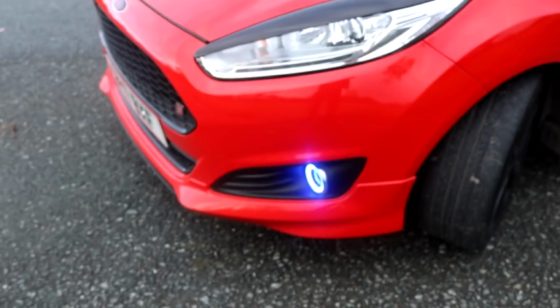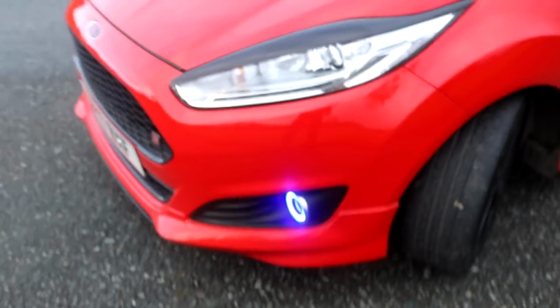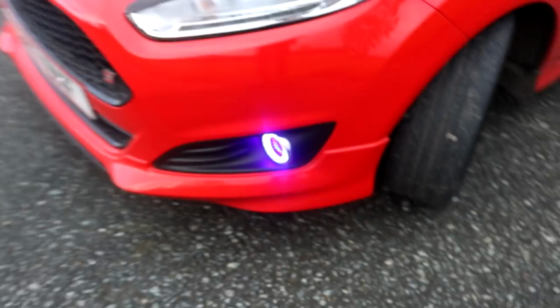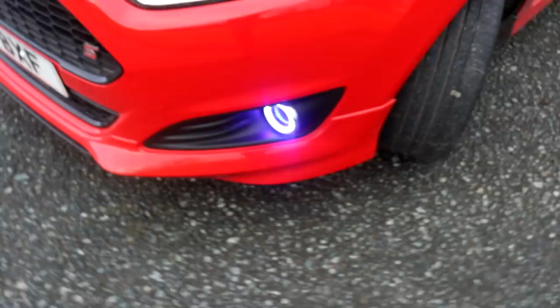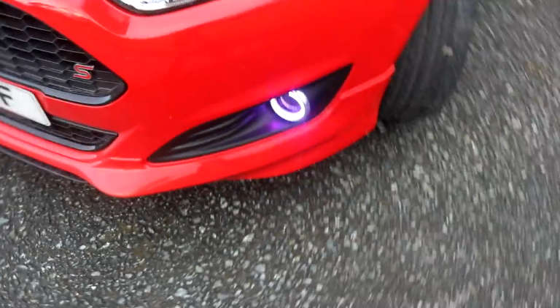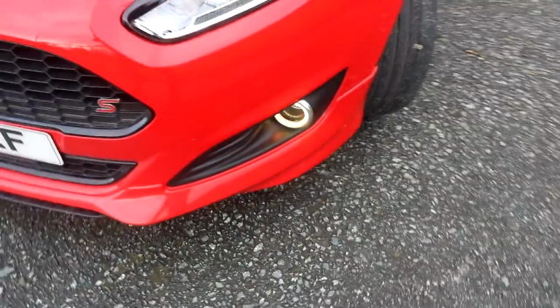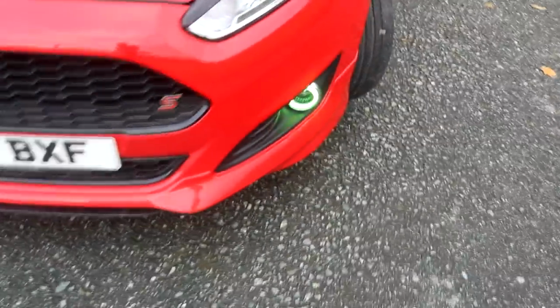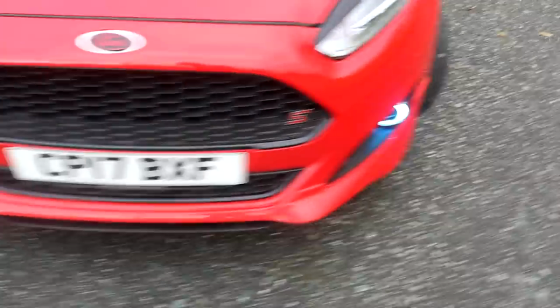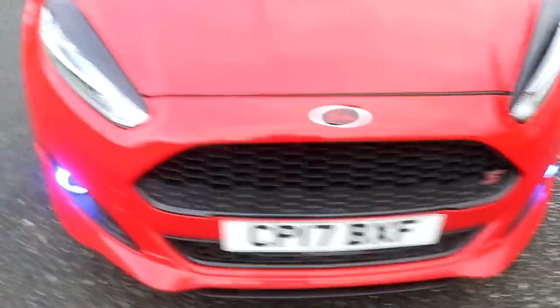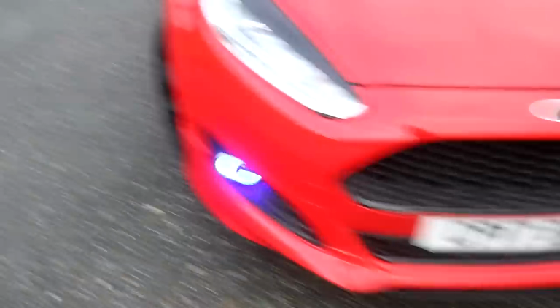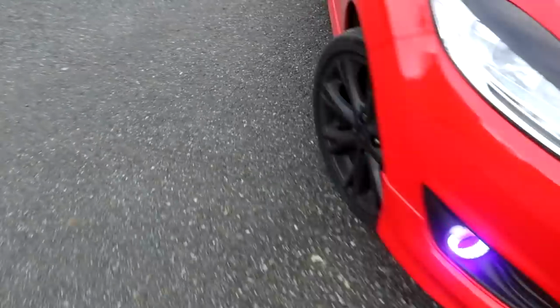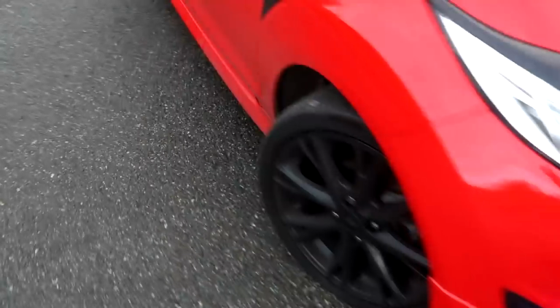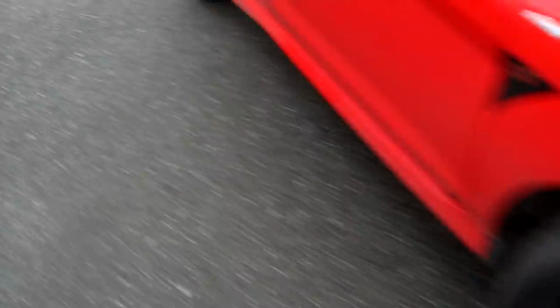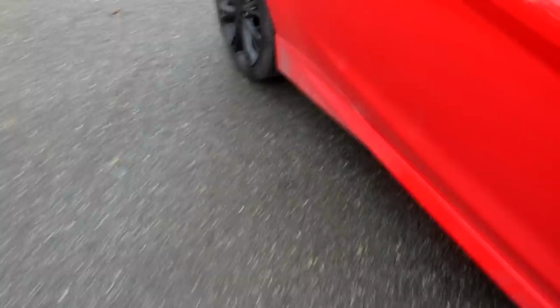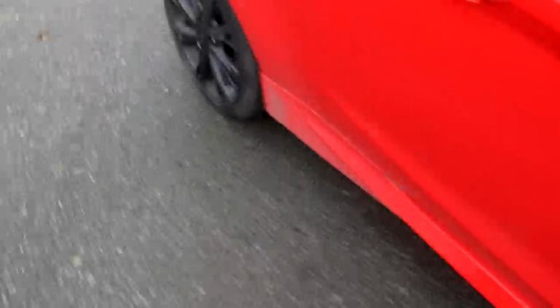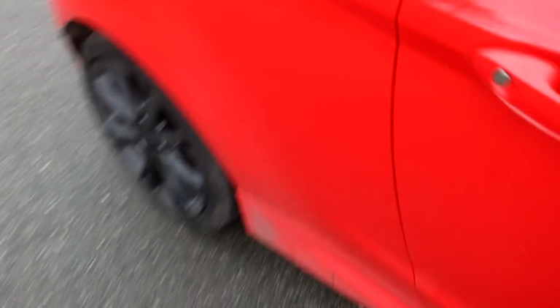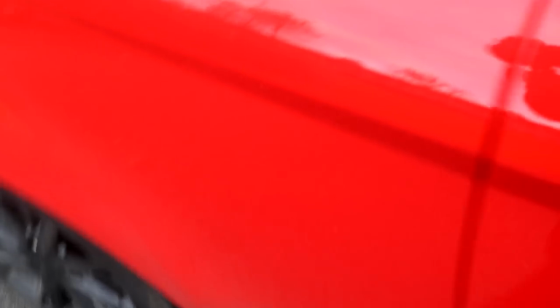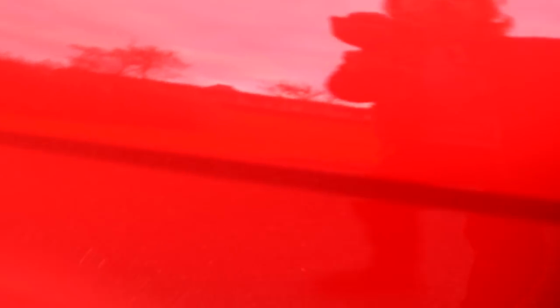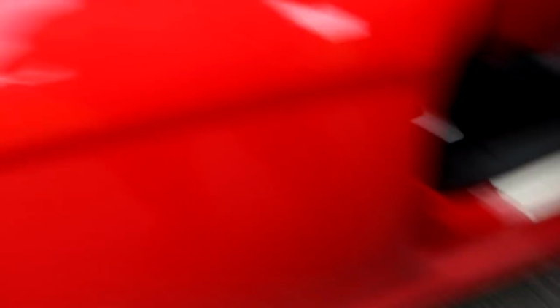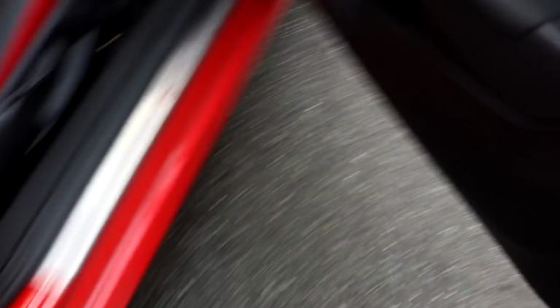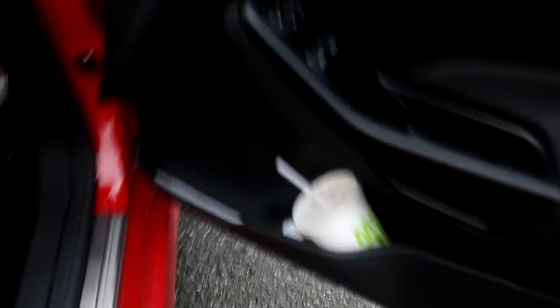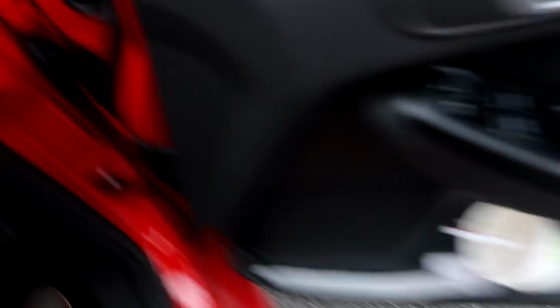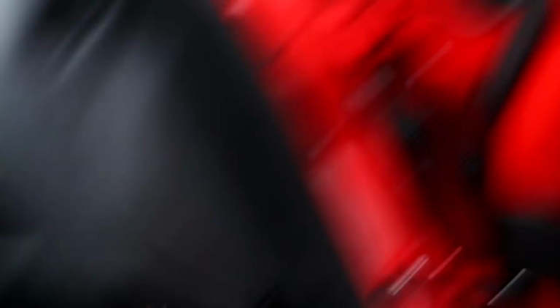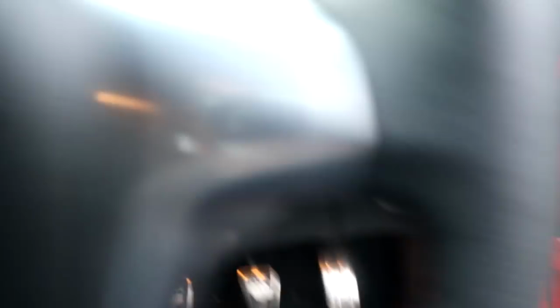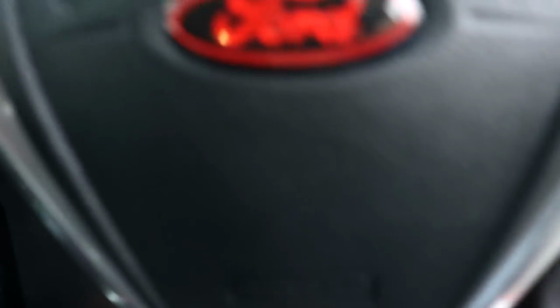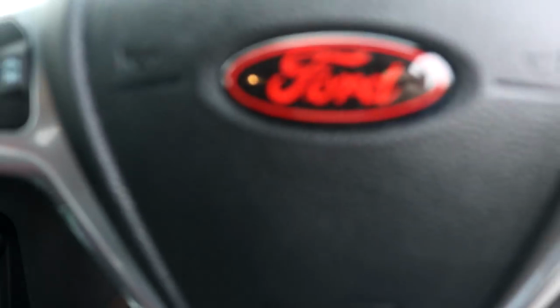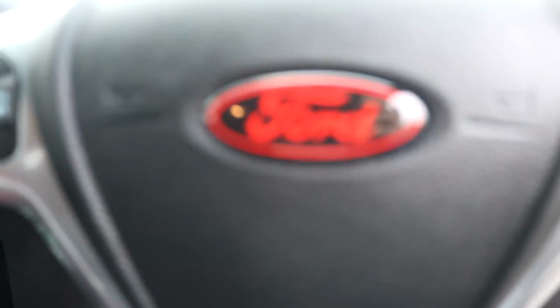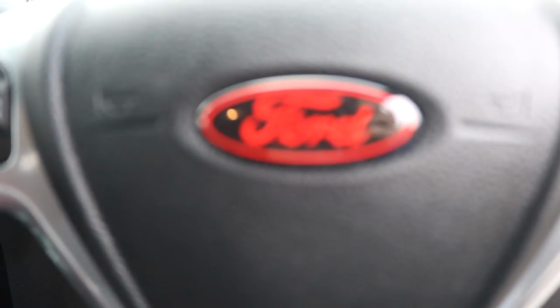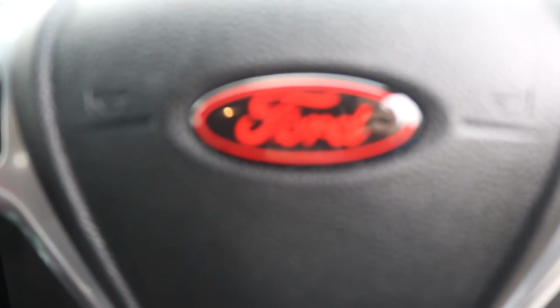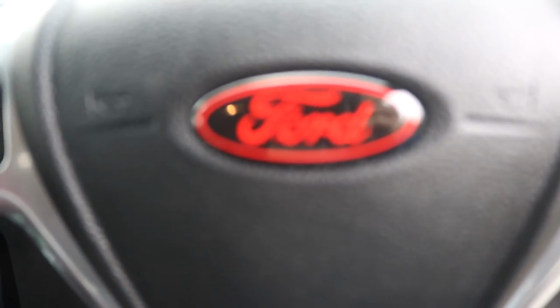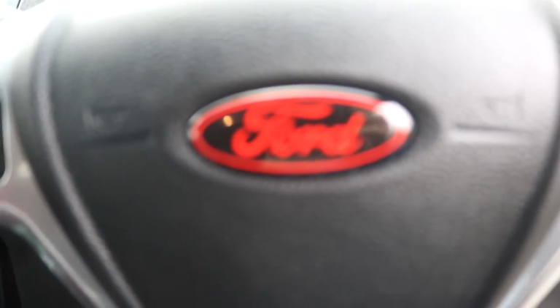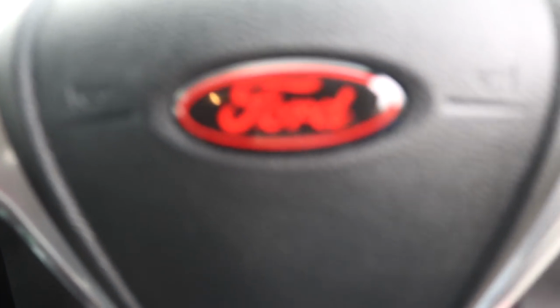Before I move on, let me take you to the inside of the car just to show you what I've done there. I've got the red and black Ford badge on the steering wheel, as well as a red edition badge to go nicely in the steering wheel slot there. That's all the interior aesthetic mods I've done.